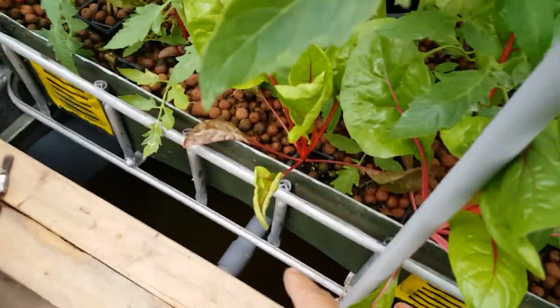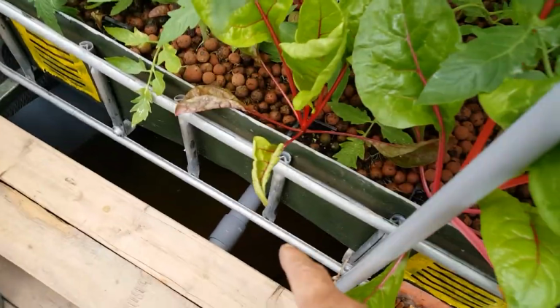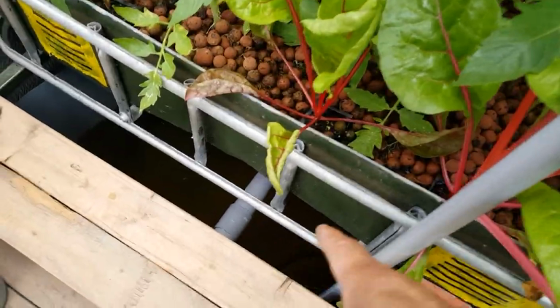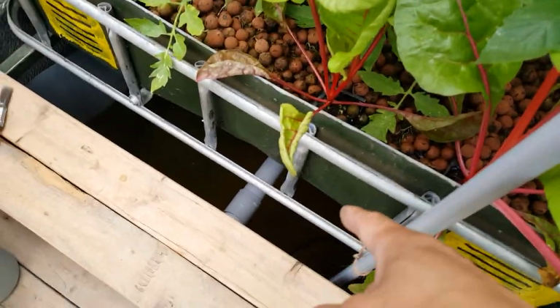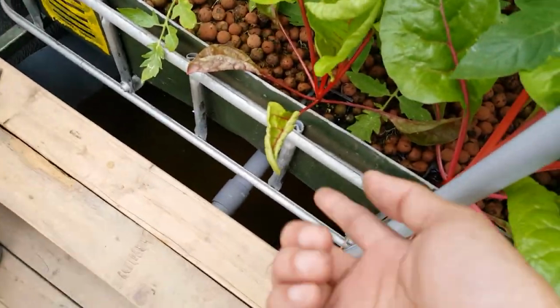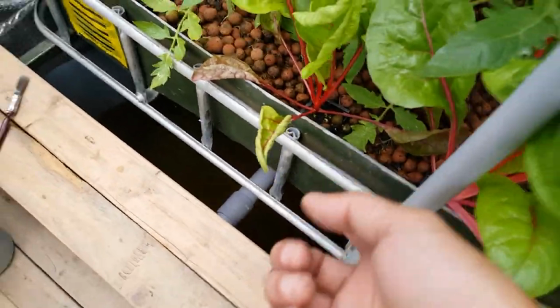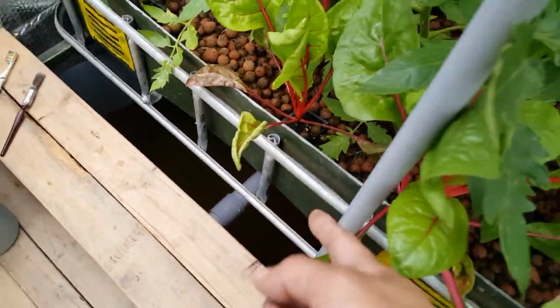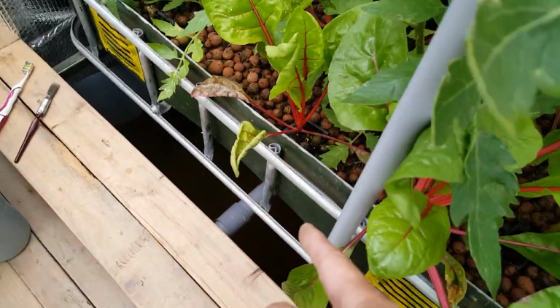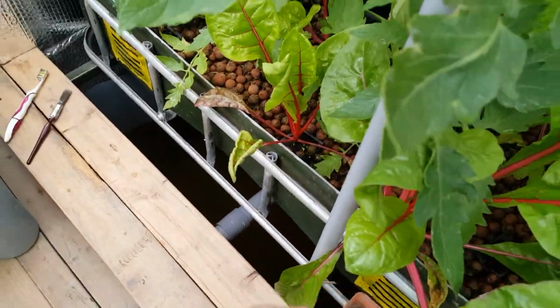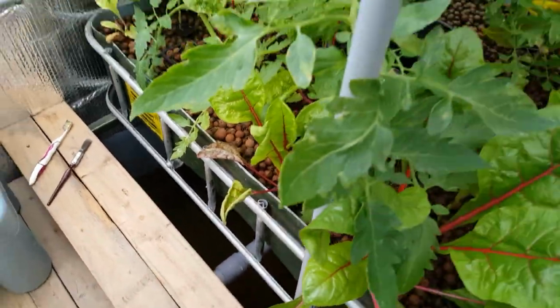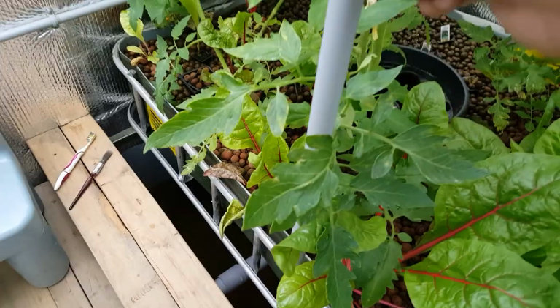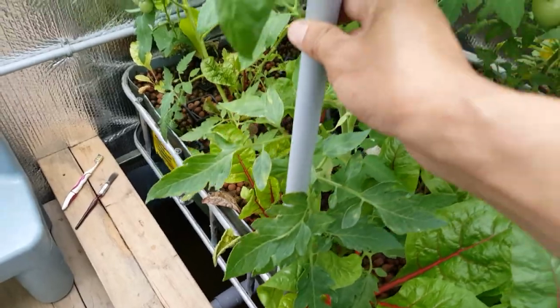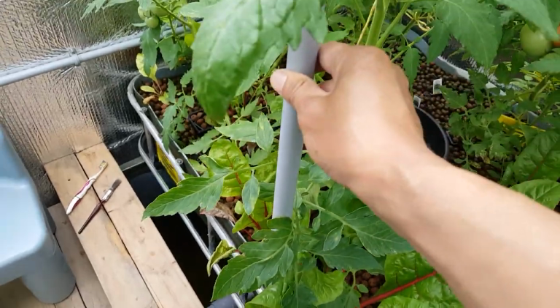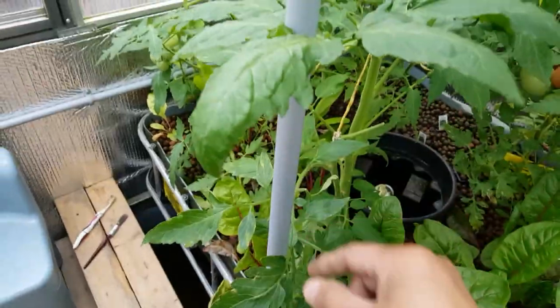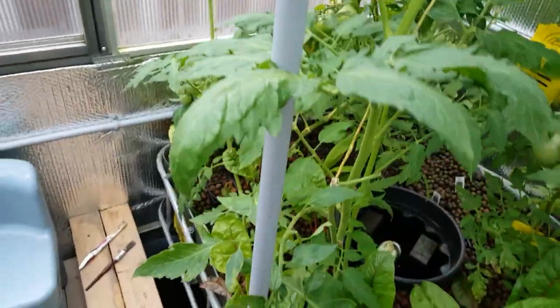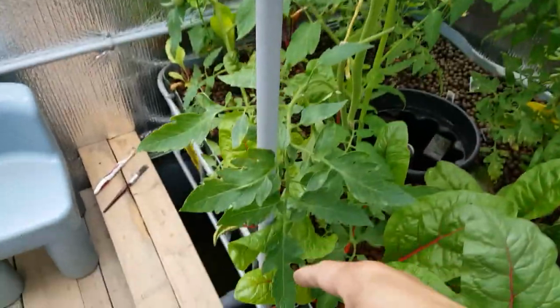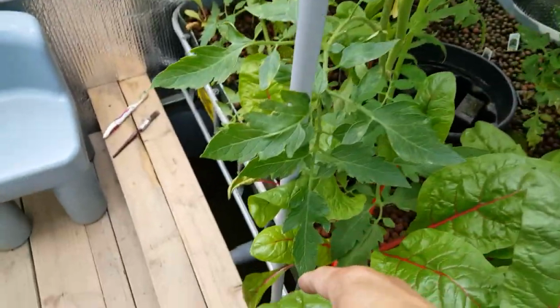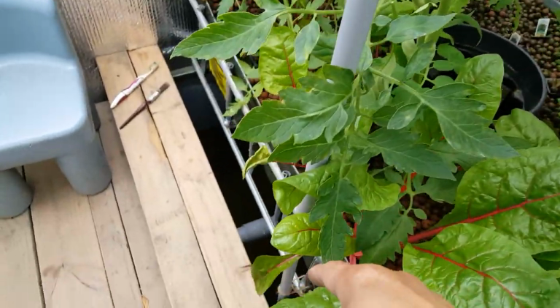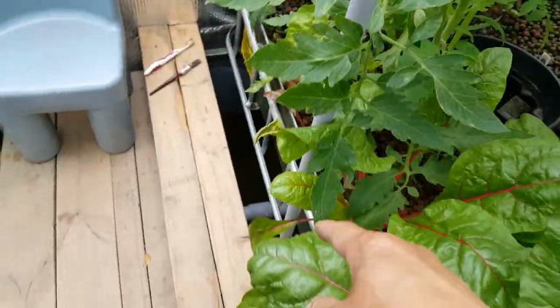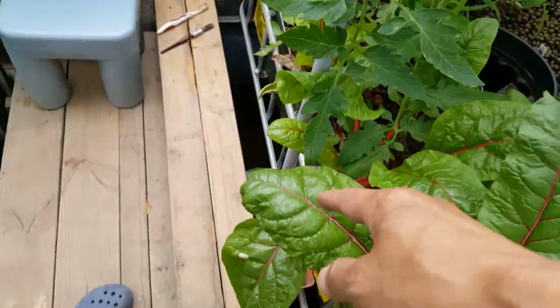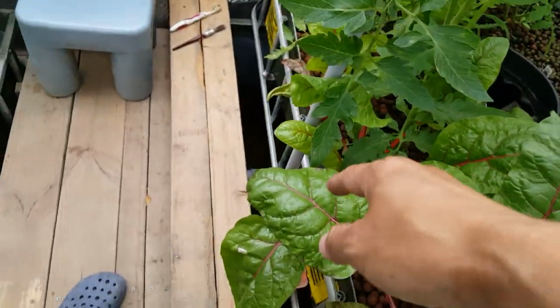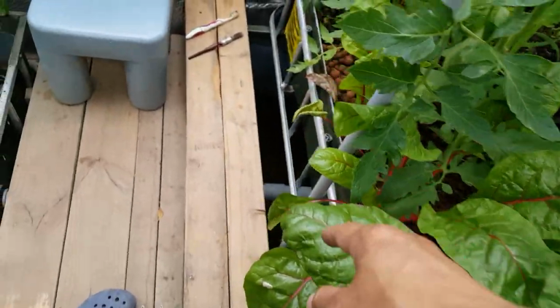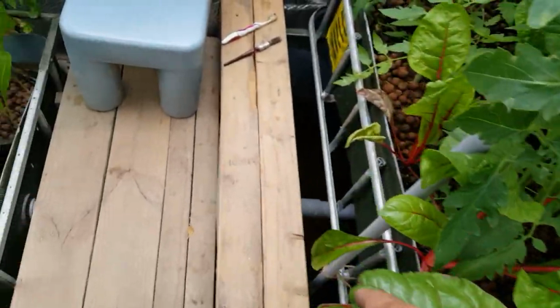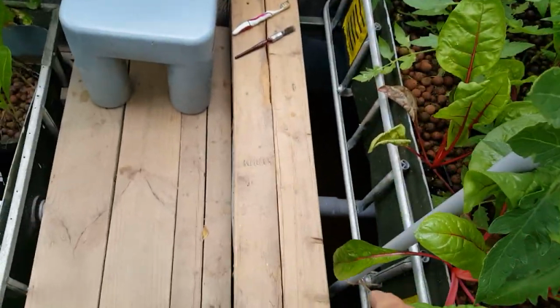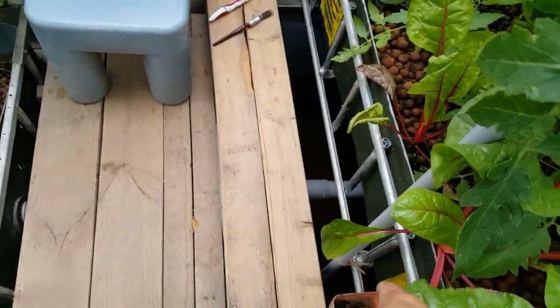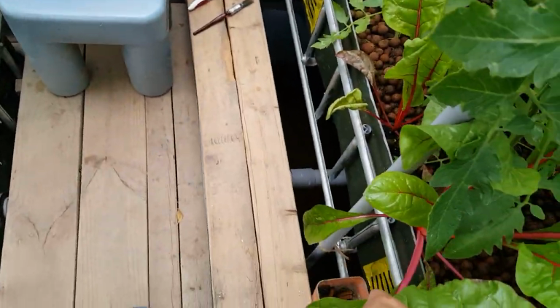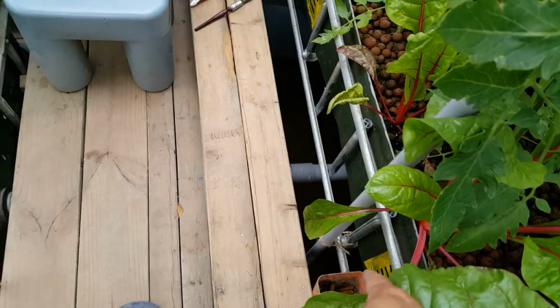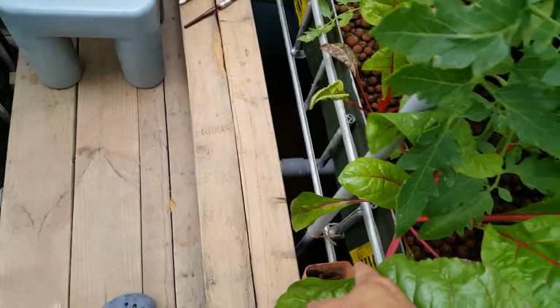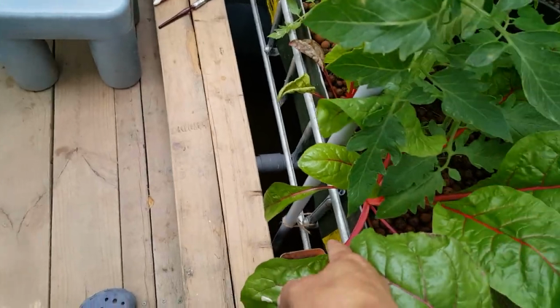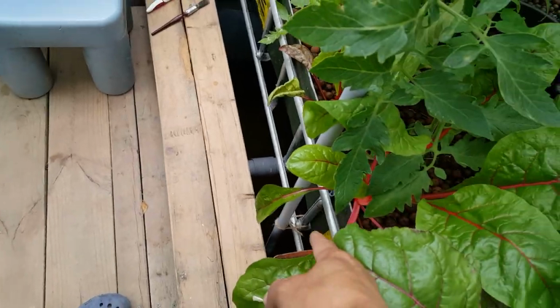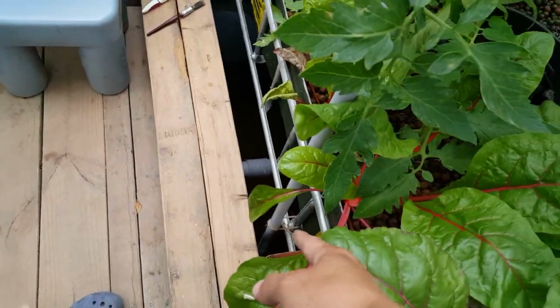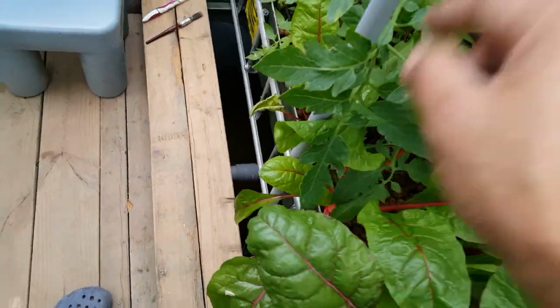The sump tank is the lowest part of the system. So the water will be pumped up from the water pump inside the sump tank.